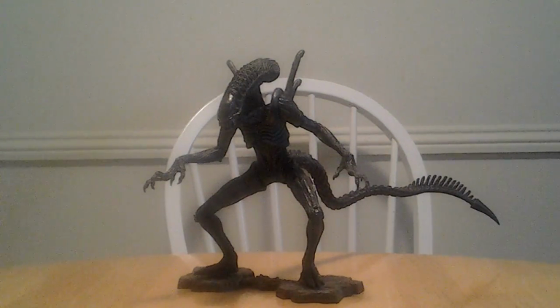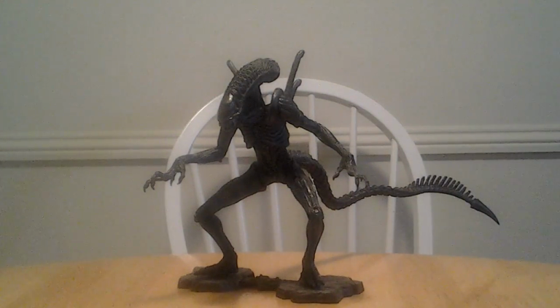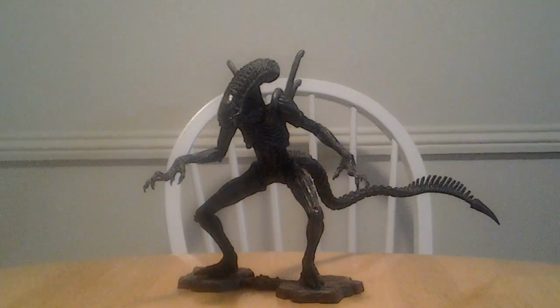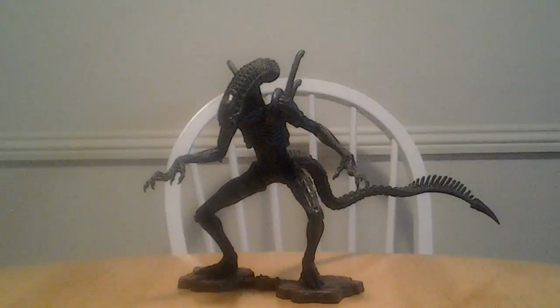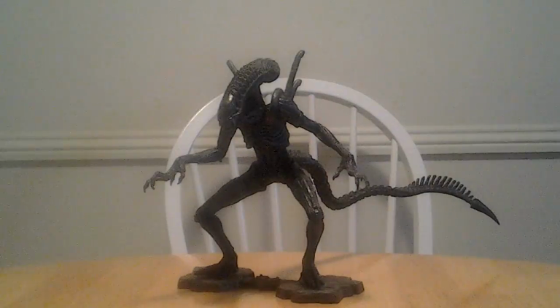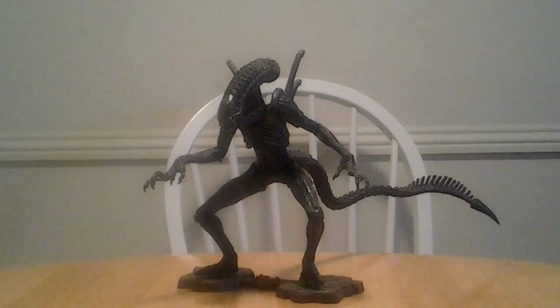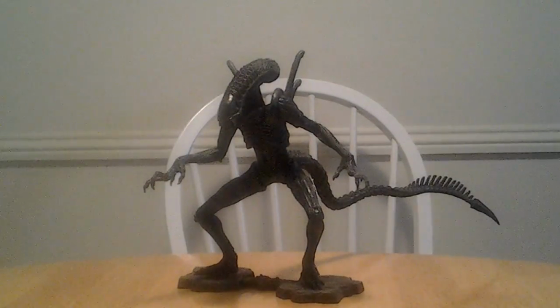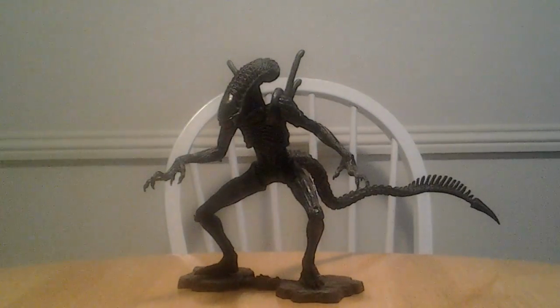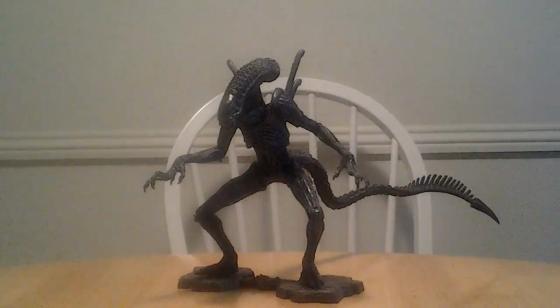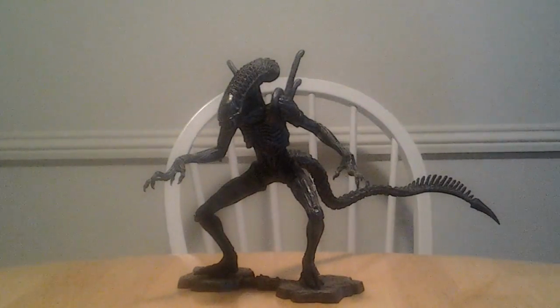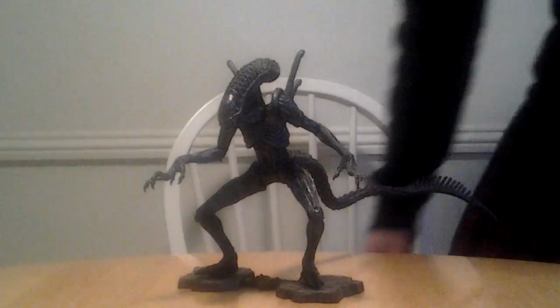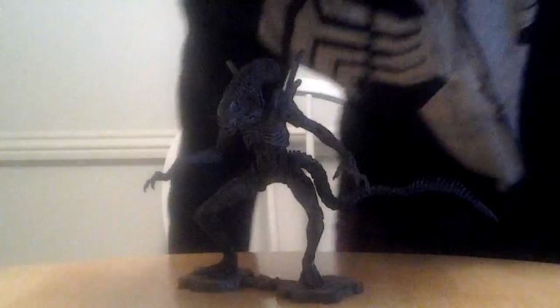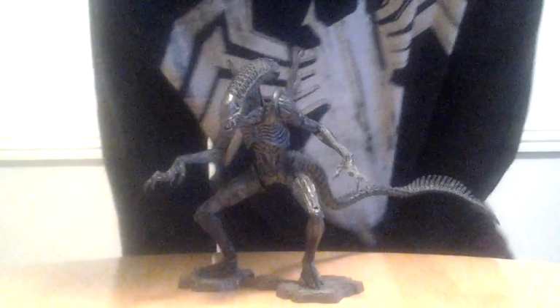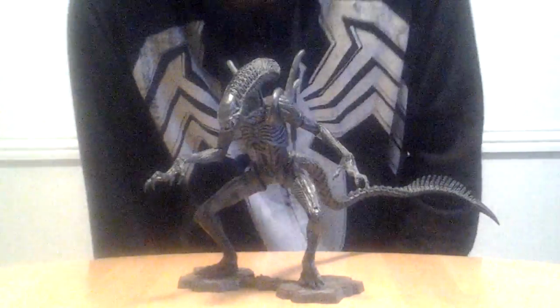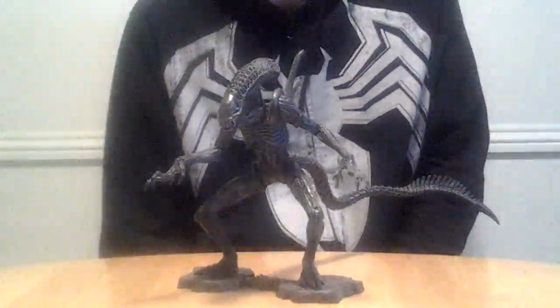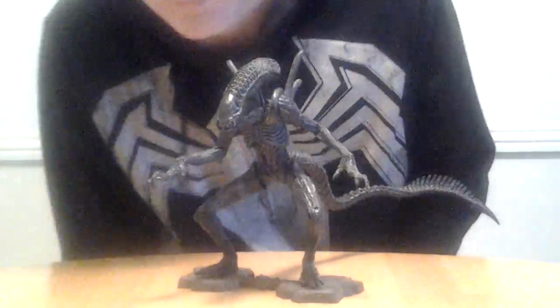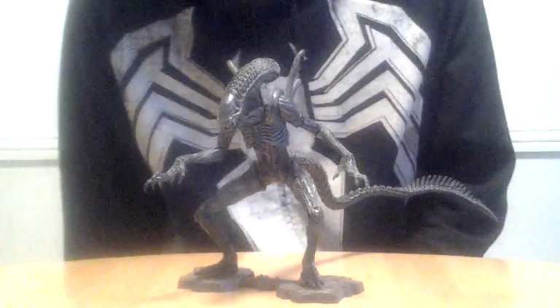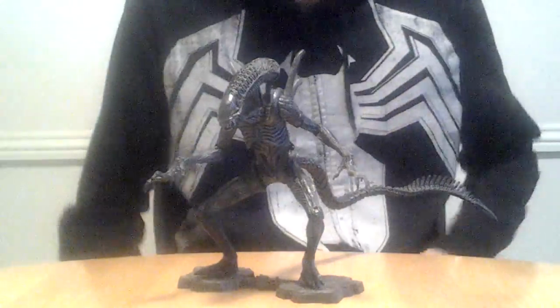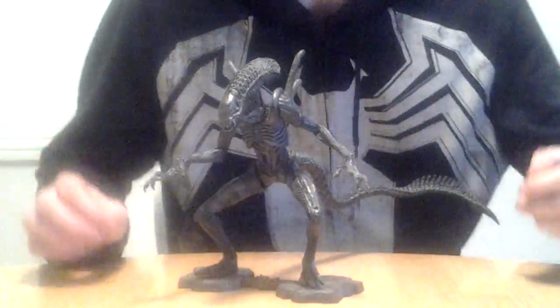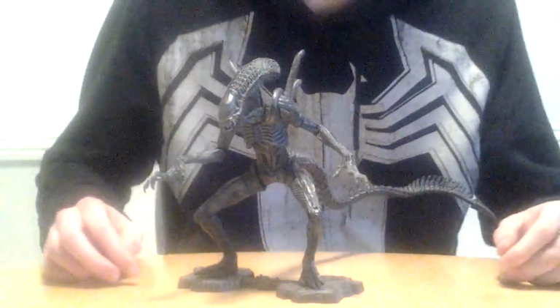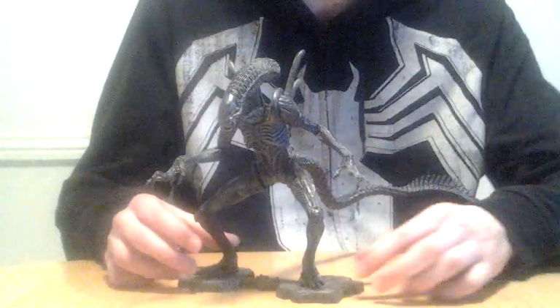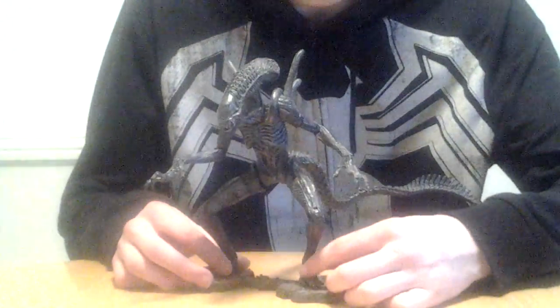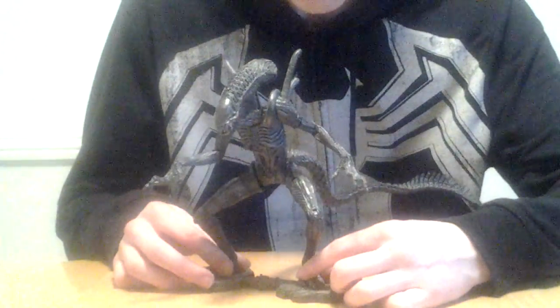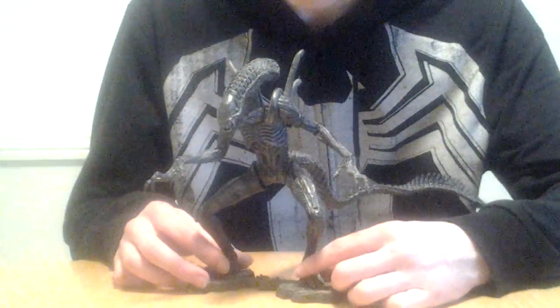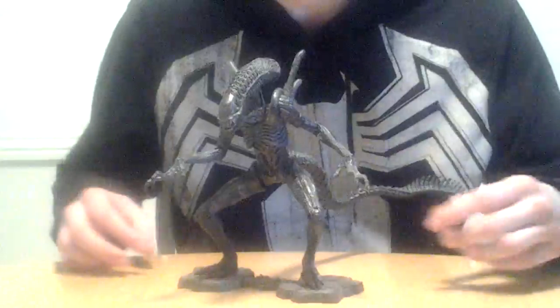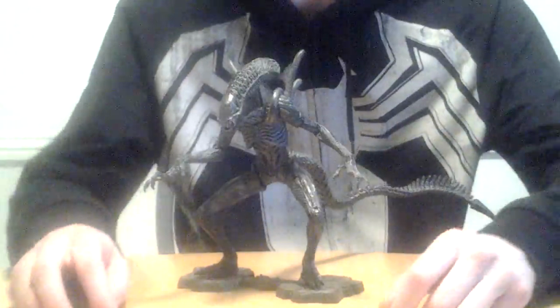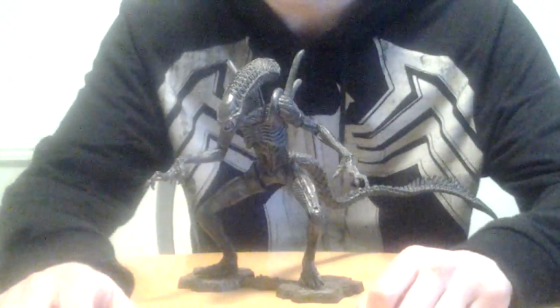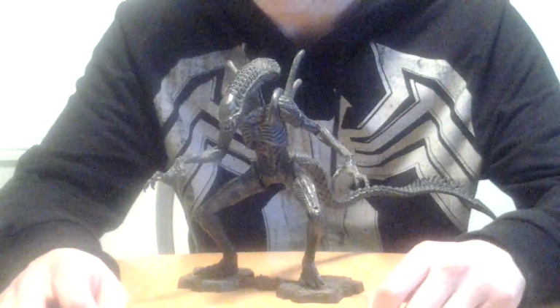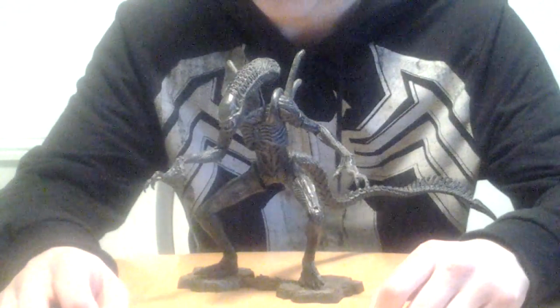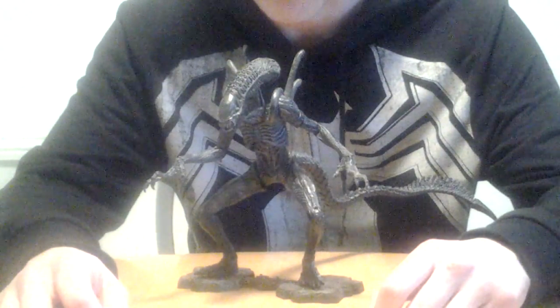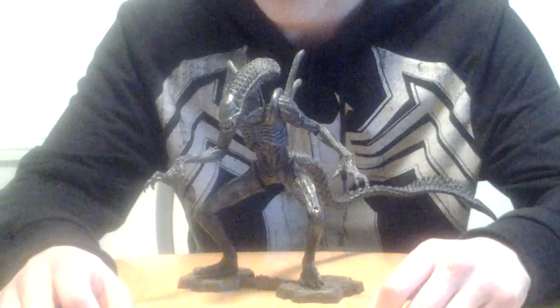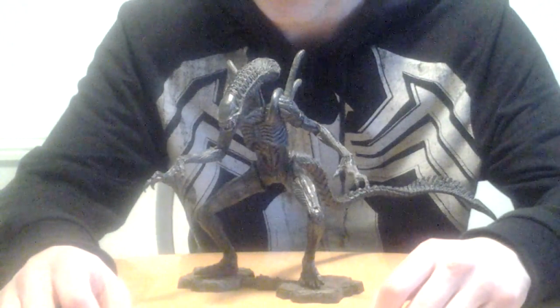I happened to get it right around the time the movie came out, and even though the movie was kind of crappy, I still thought some of the designs in the movie were pretty cool. For example, I really like the design of this Alien particularly — I think it looks really, really cool, really scary.